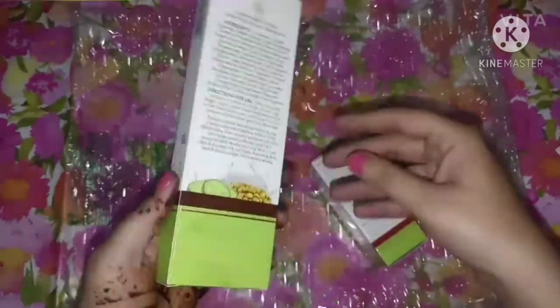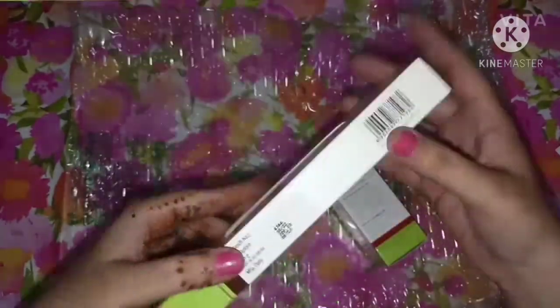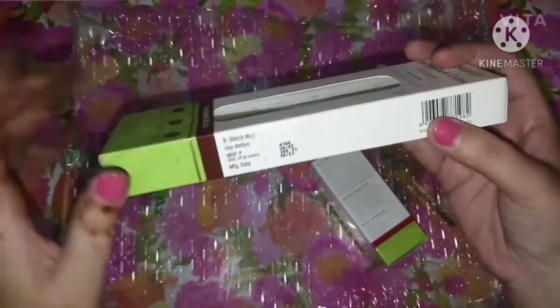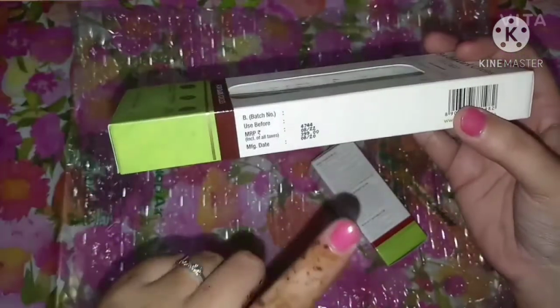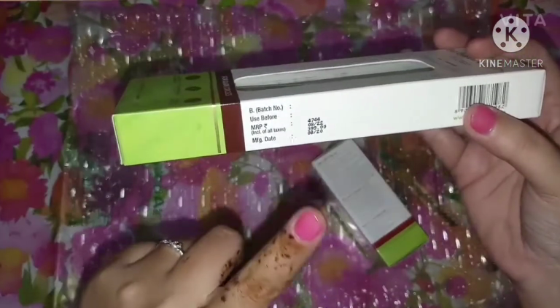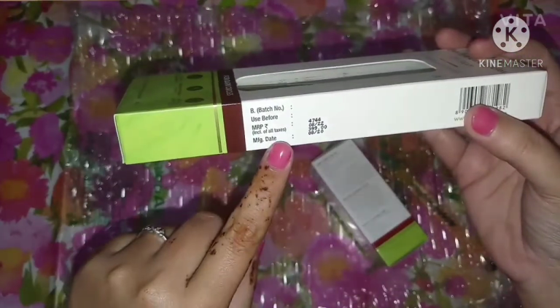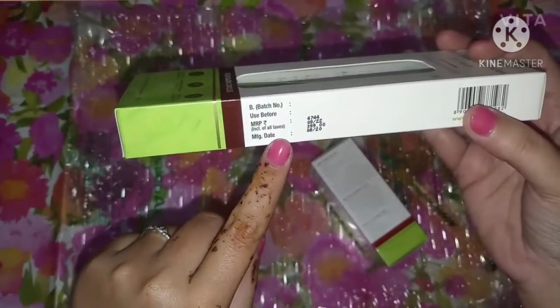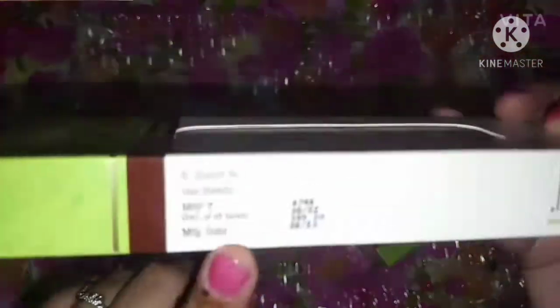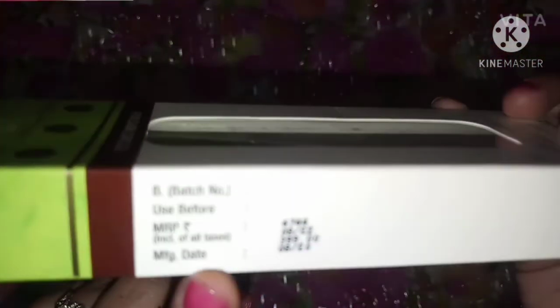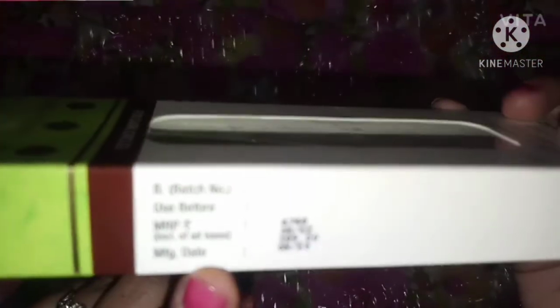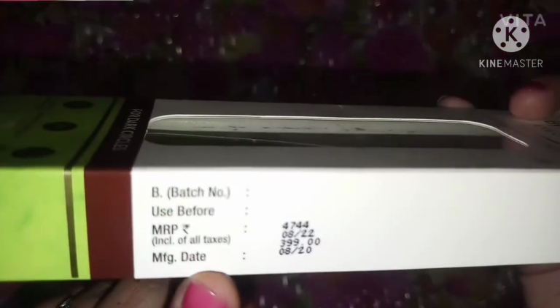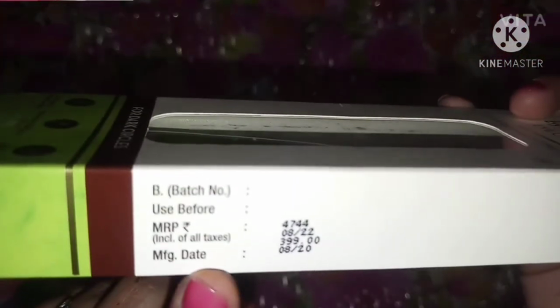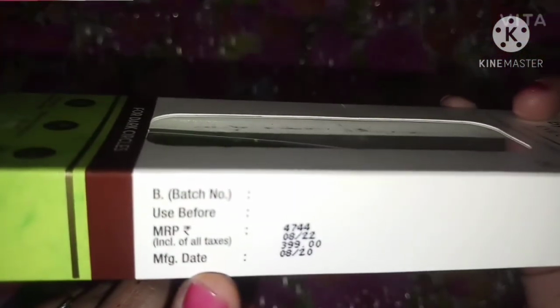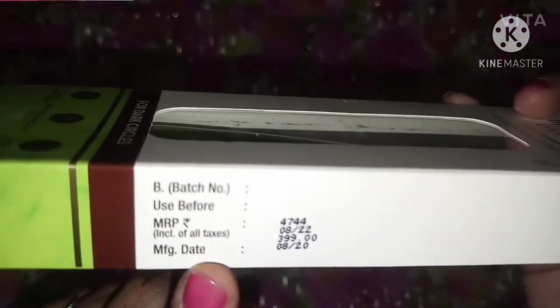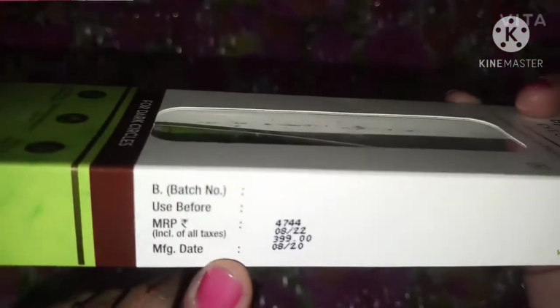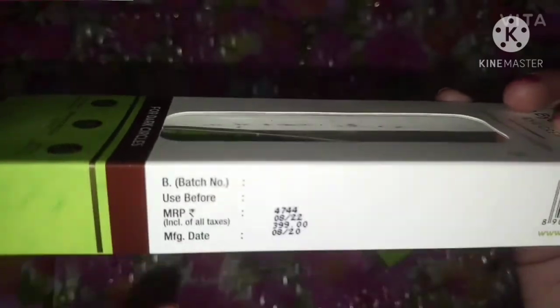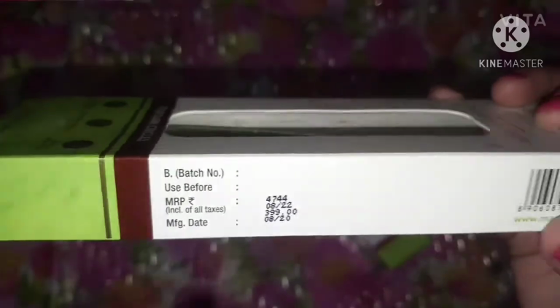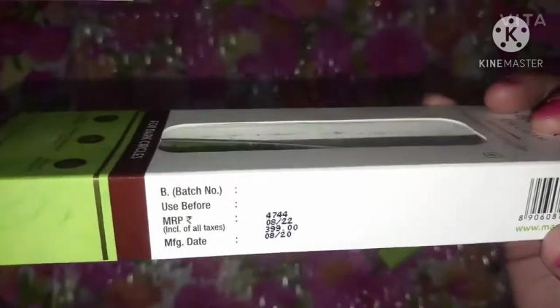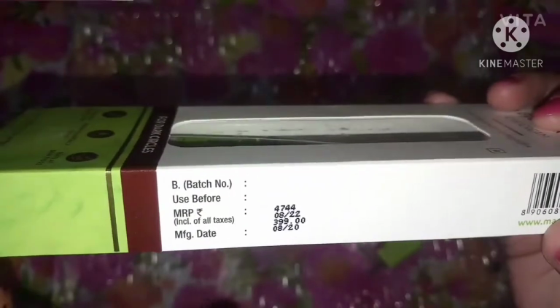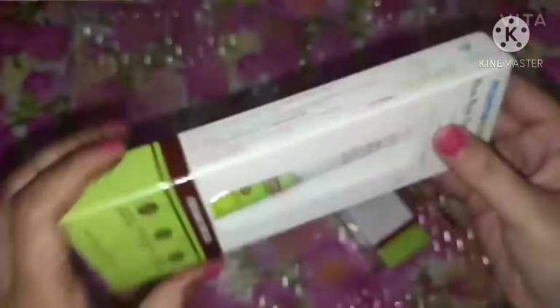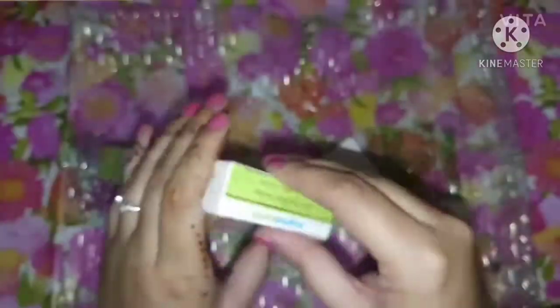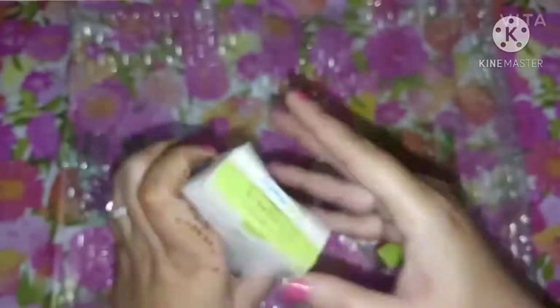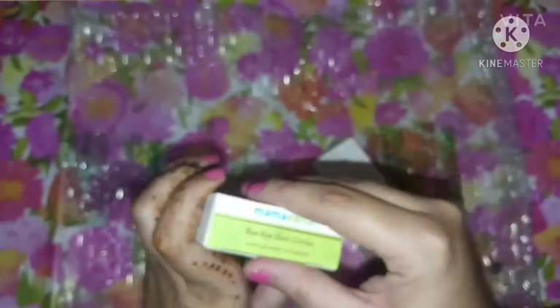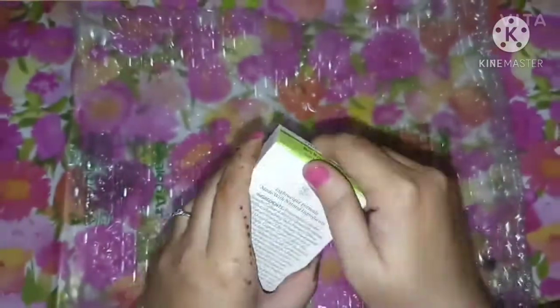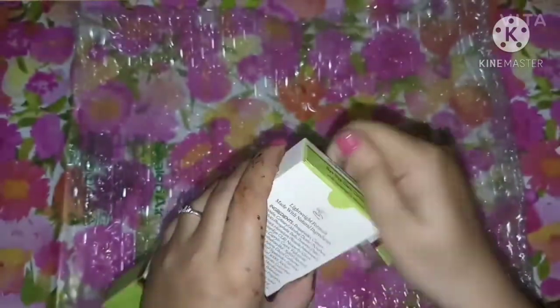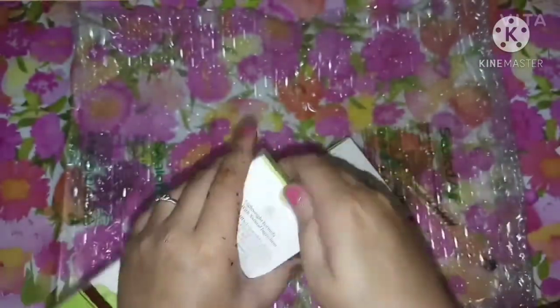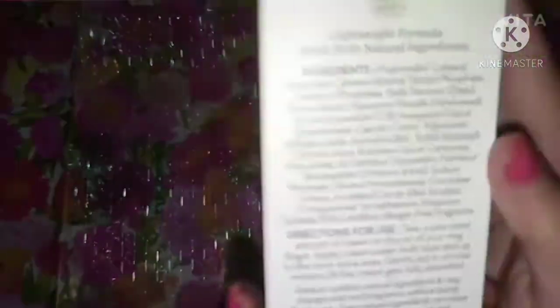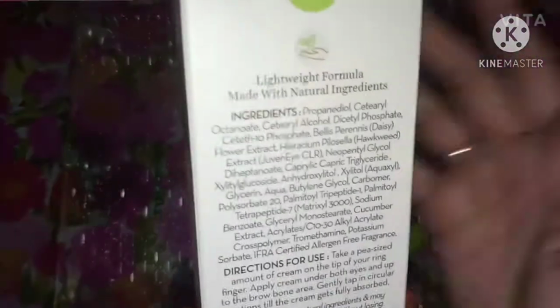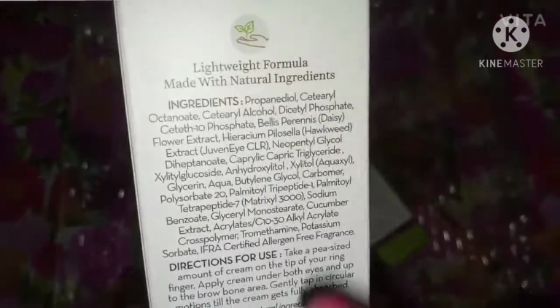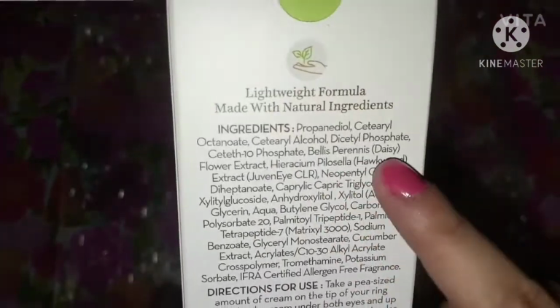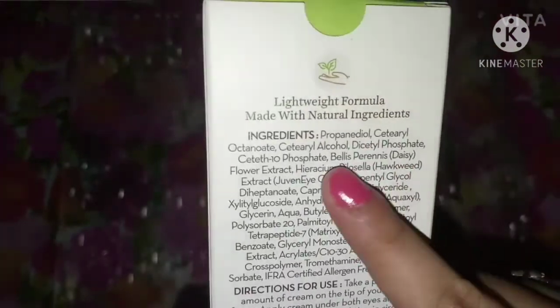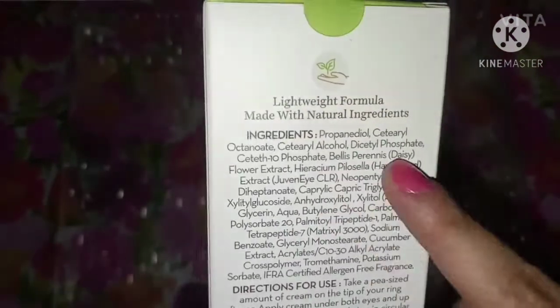The first is Bye Bye Dark Circles eye cream, and the next is Bye Bye Blemishes. So I will talk about the dark circles cream first. It is with cucumber and peptides, and it is silicone and paraben-free. It is suitable for all skin types.